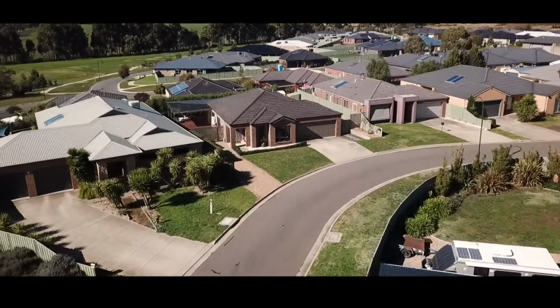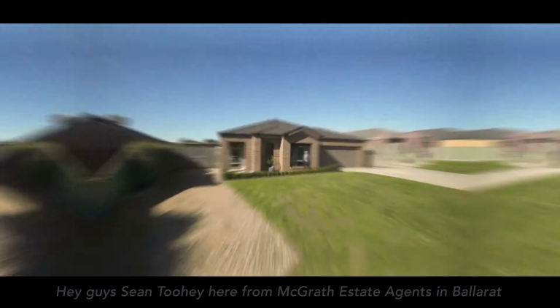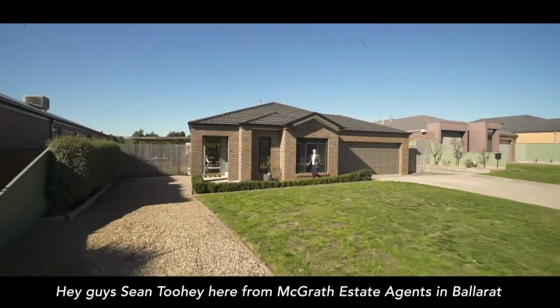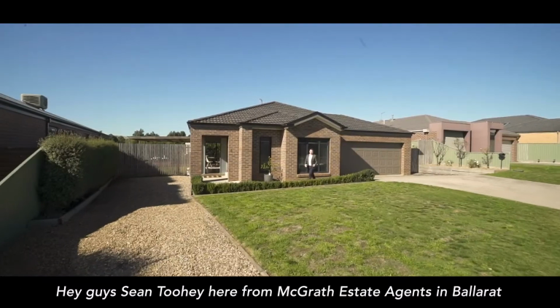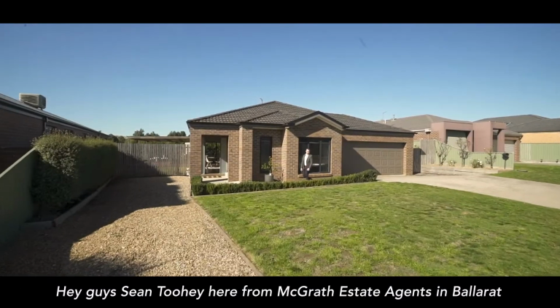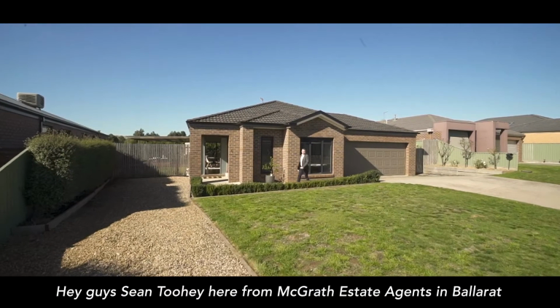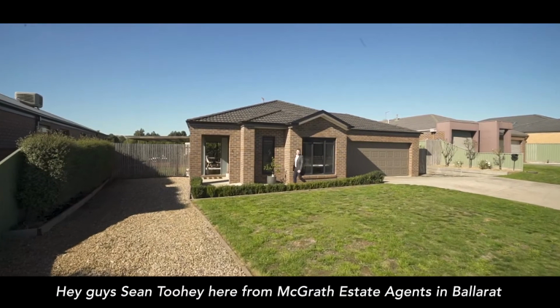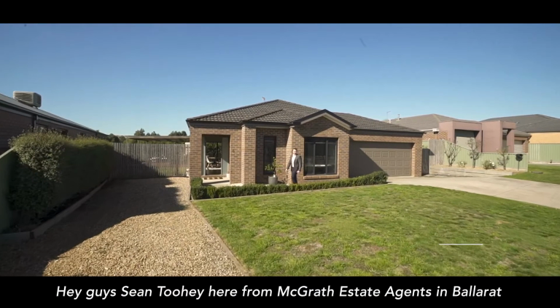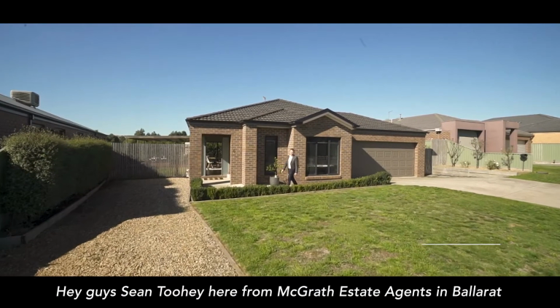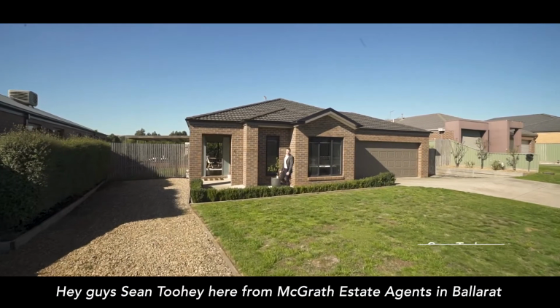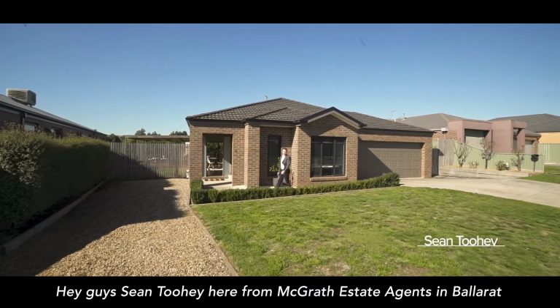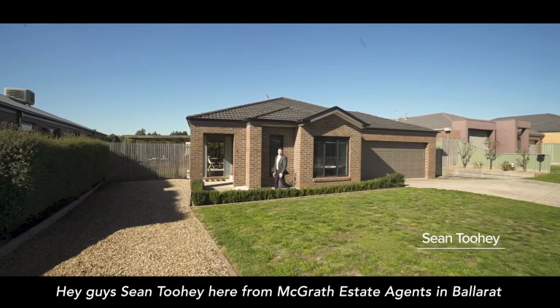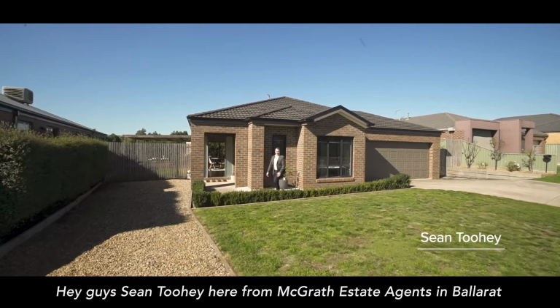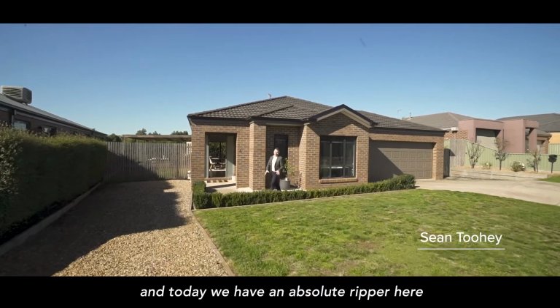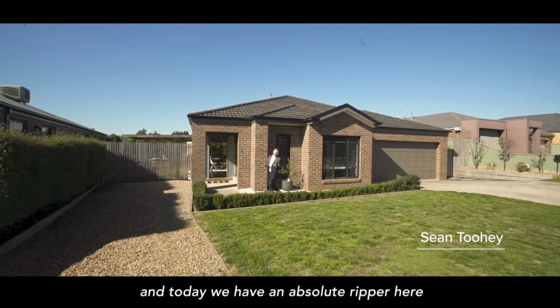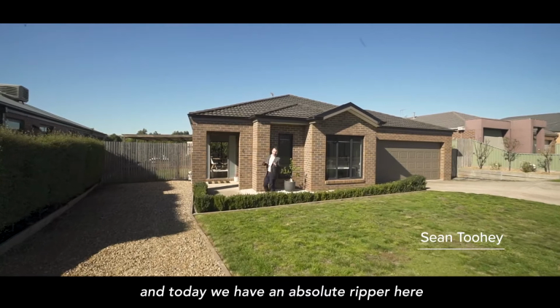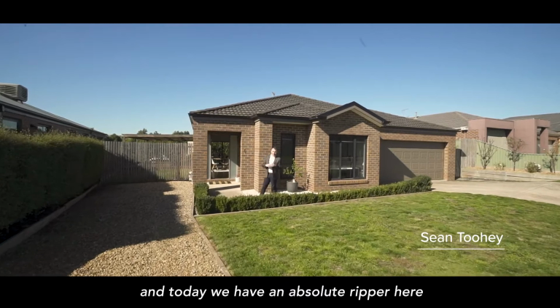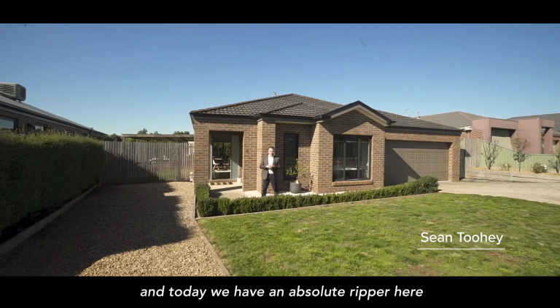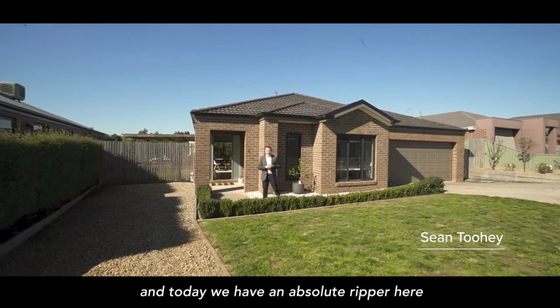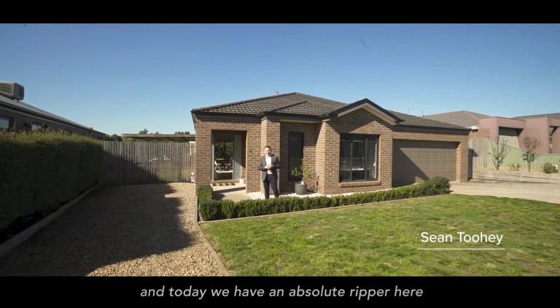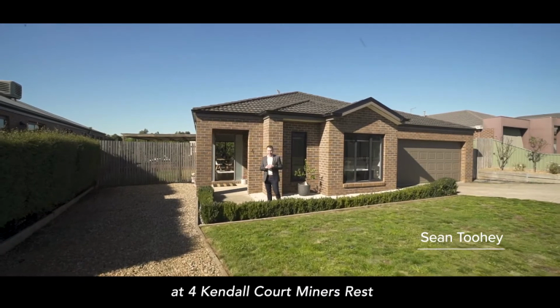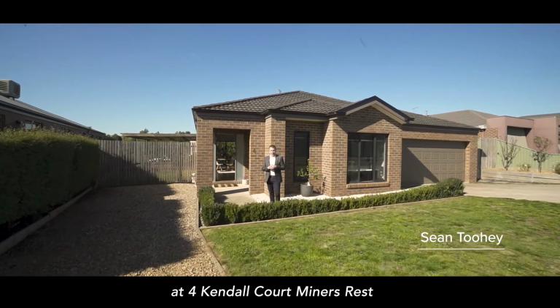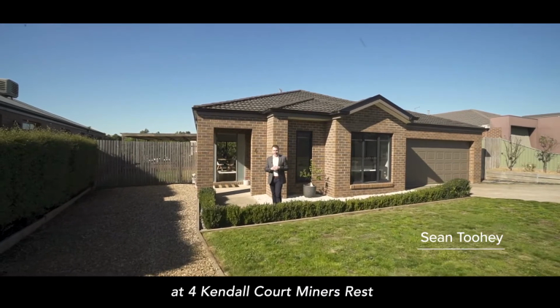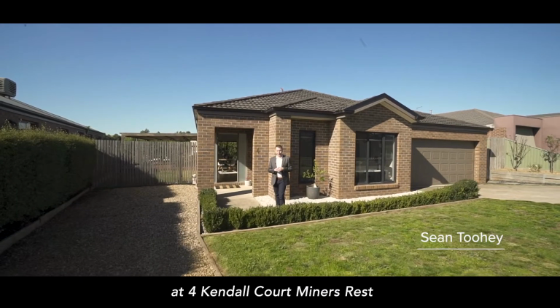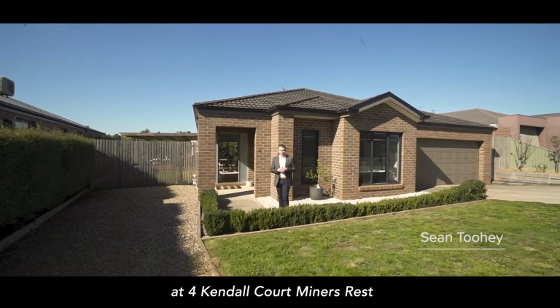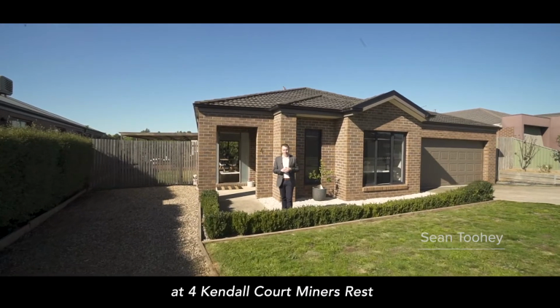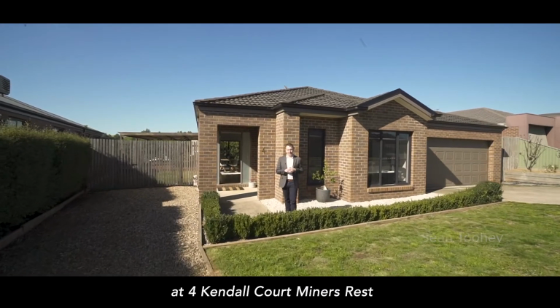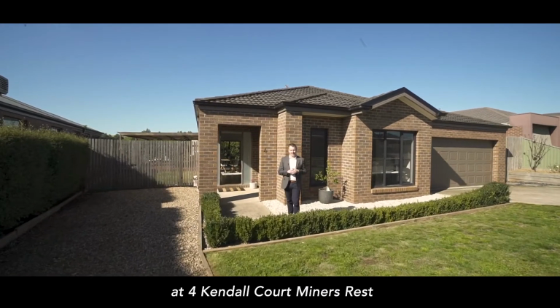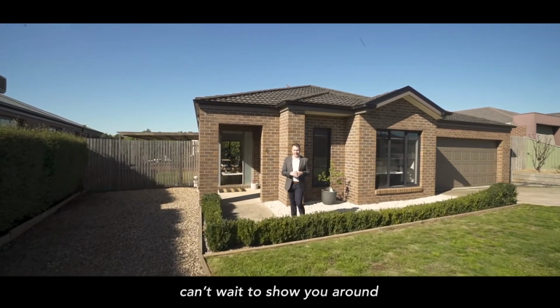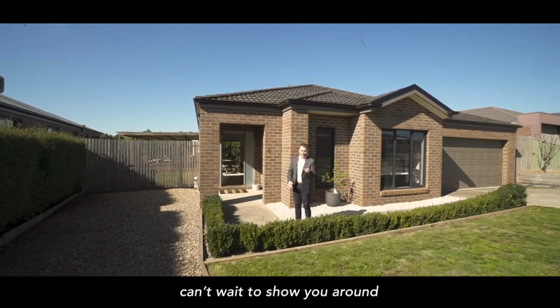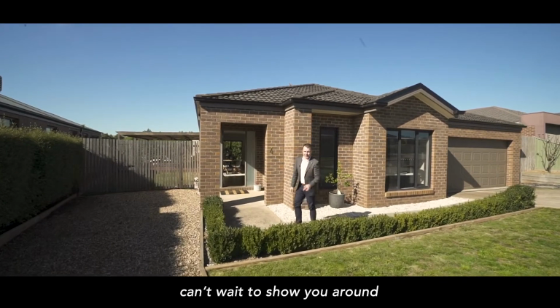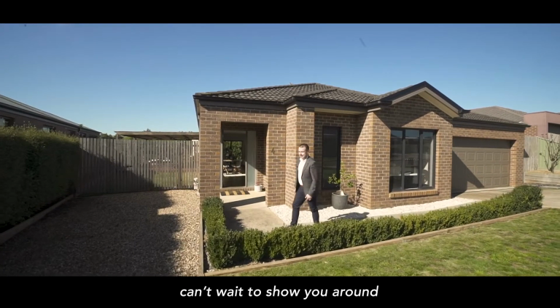Hey guys, Sean Toohey here from Agrara Estate Agency in Ballarat. Today I've got an absolute ripper here at number four Kendal Court in Miner's Rest. Can't wait to show you around.